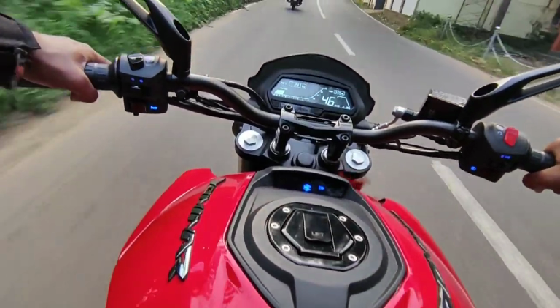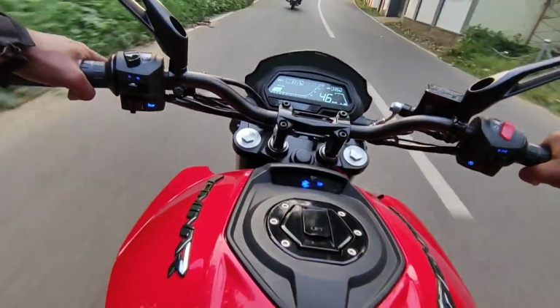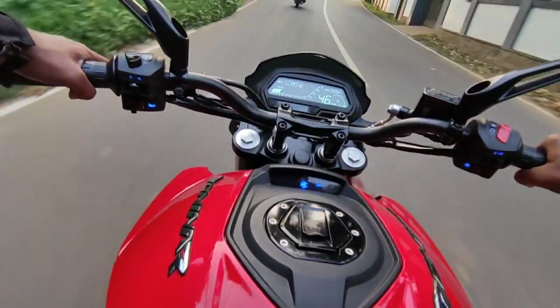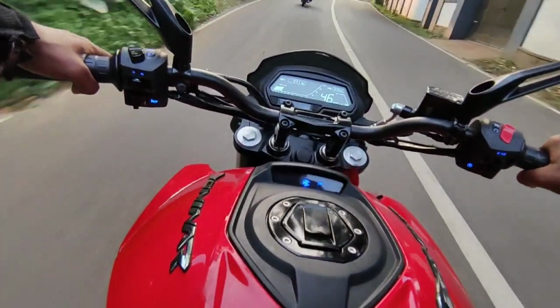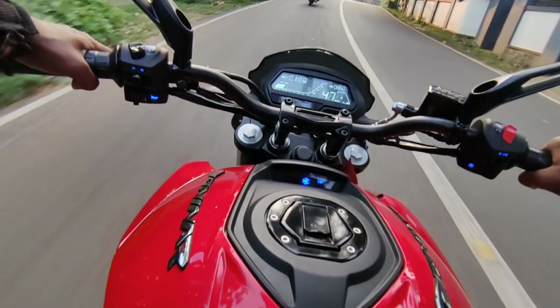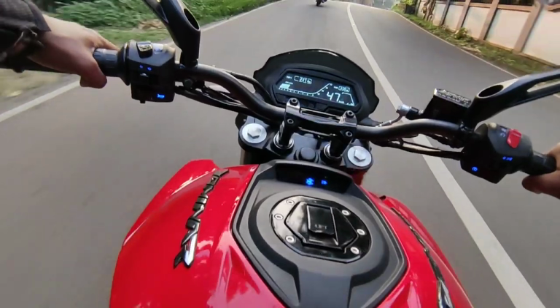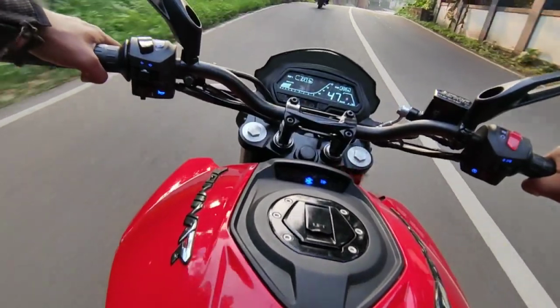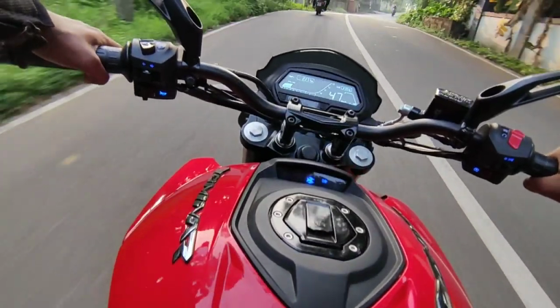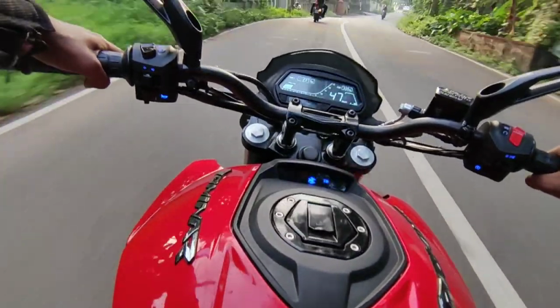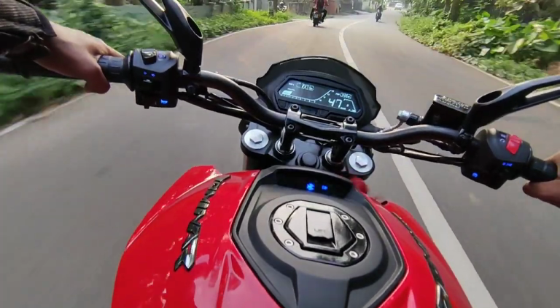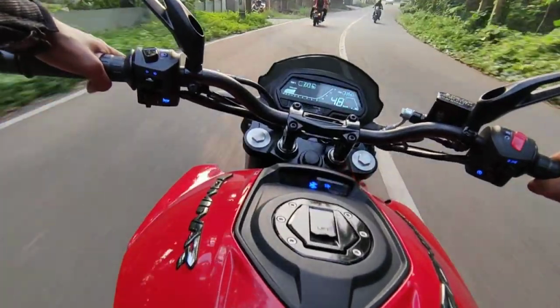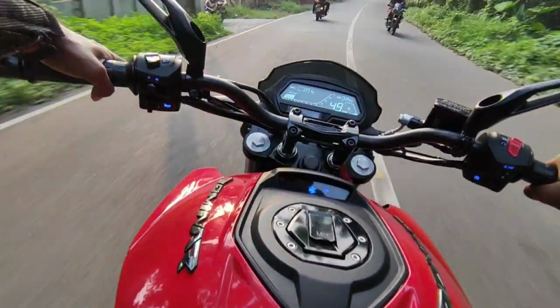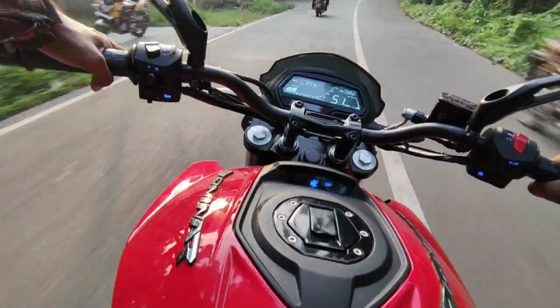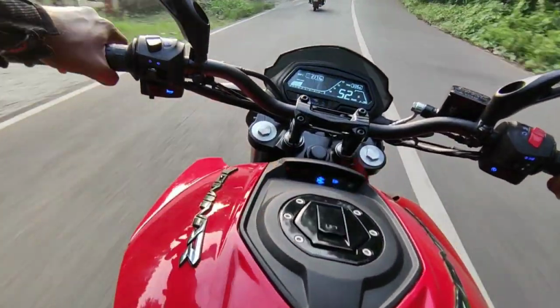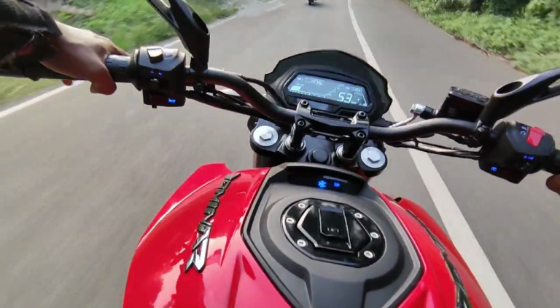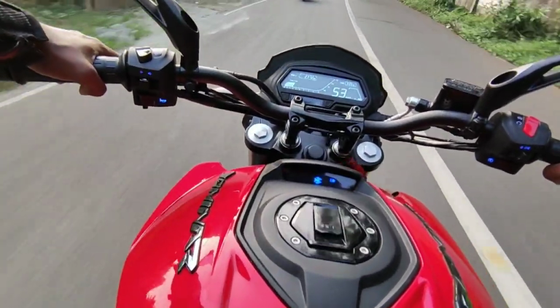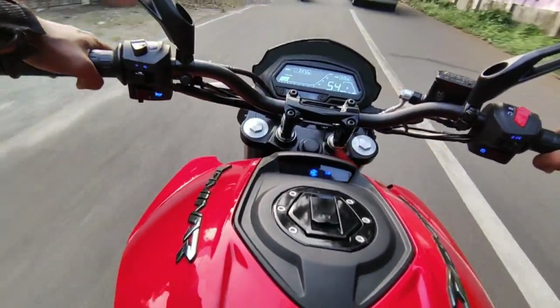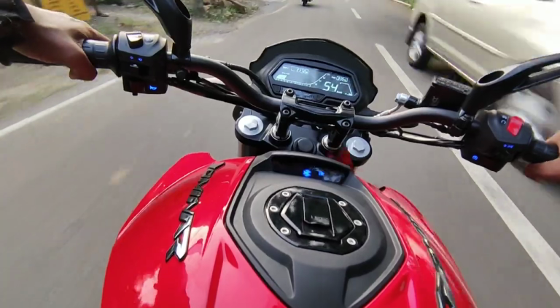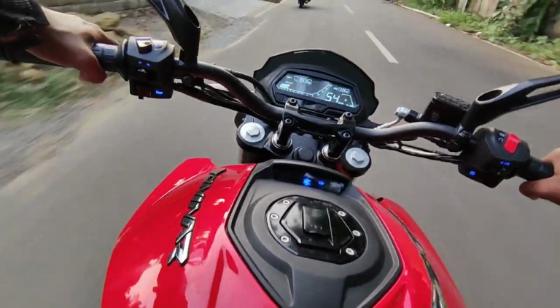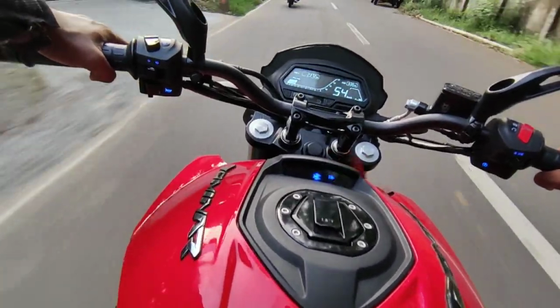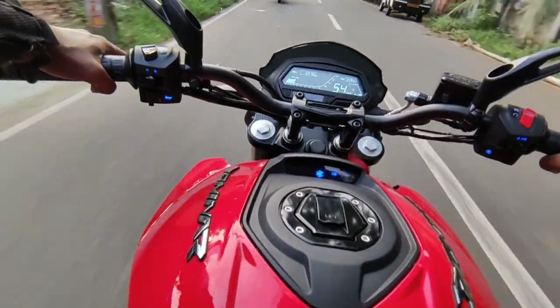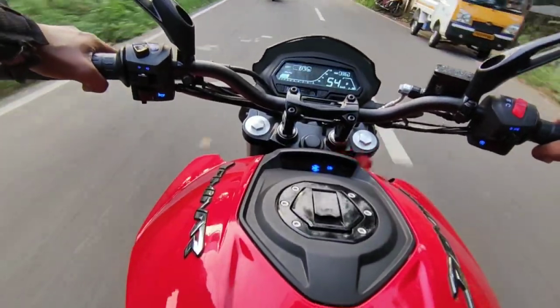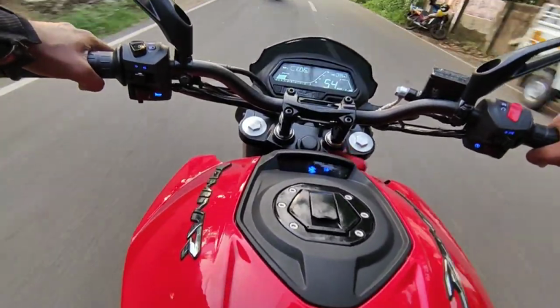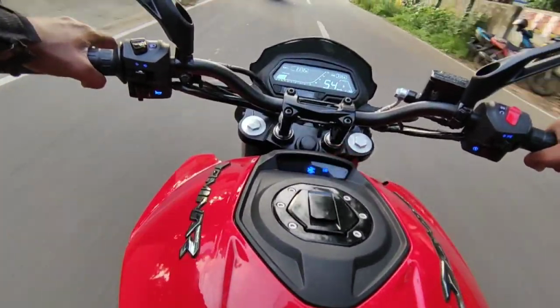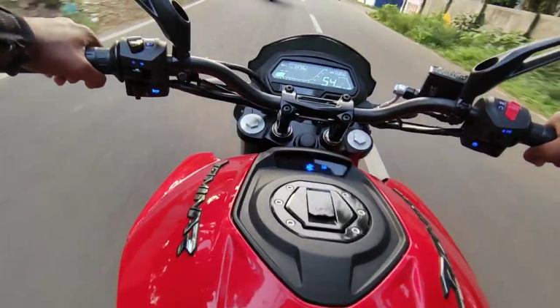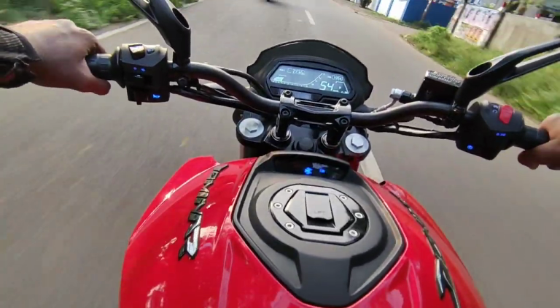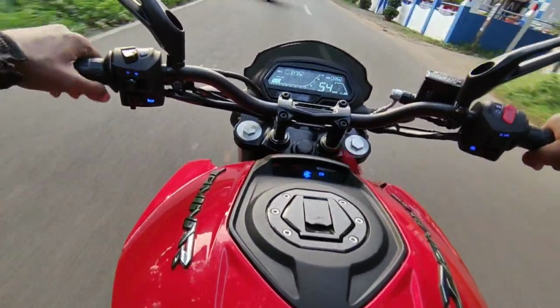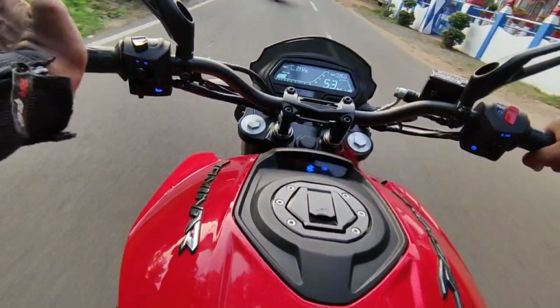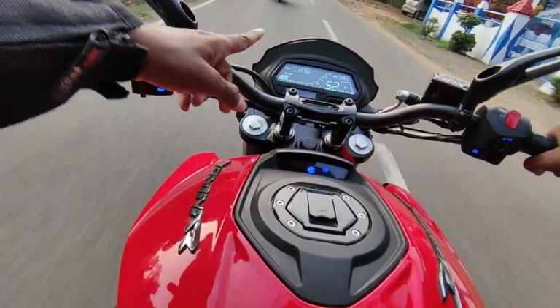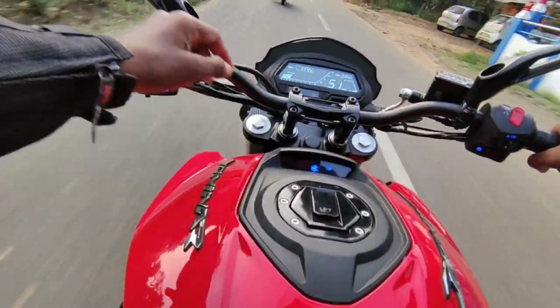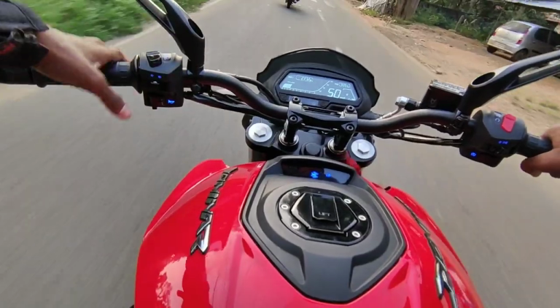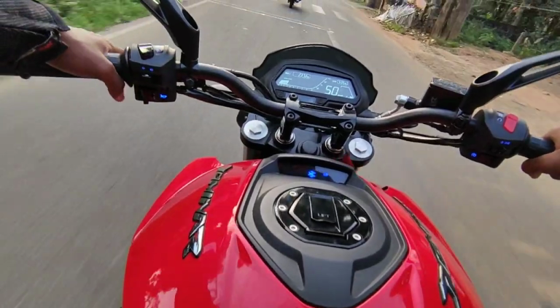Hello guys, welcome to another video. This is the Domino 250. It's almost 10 months ago. It's quite smooth with the gear works. It's quite different from the Domino 400.